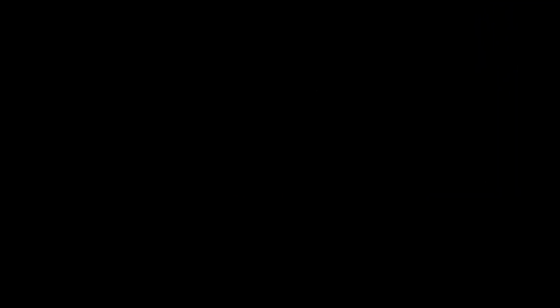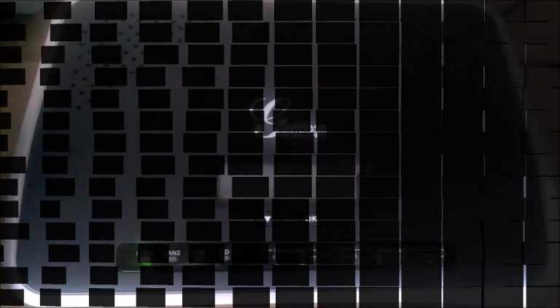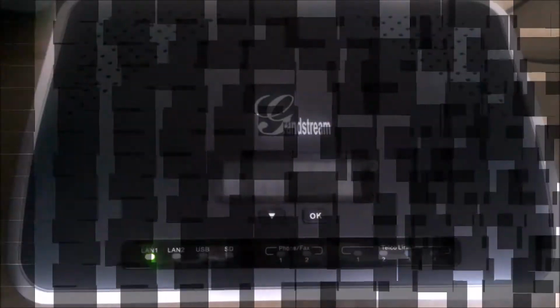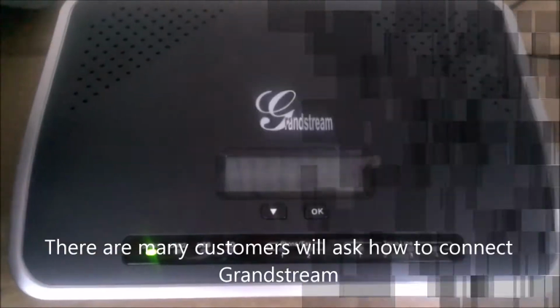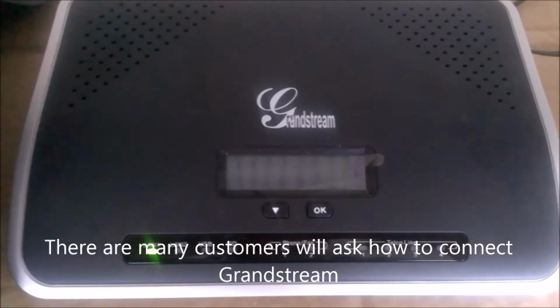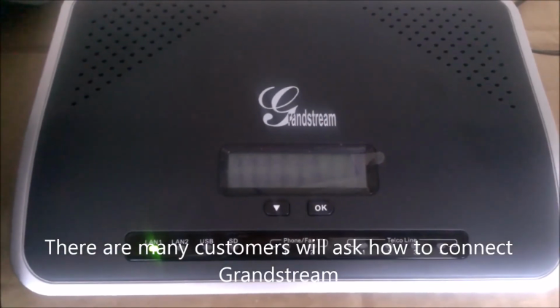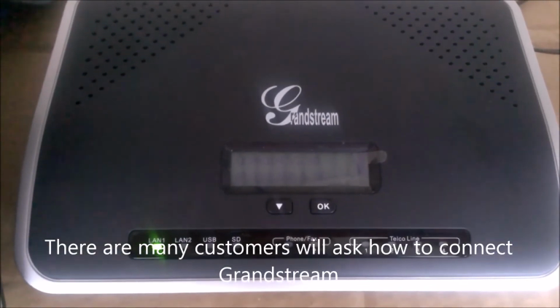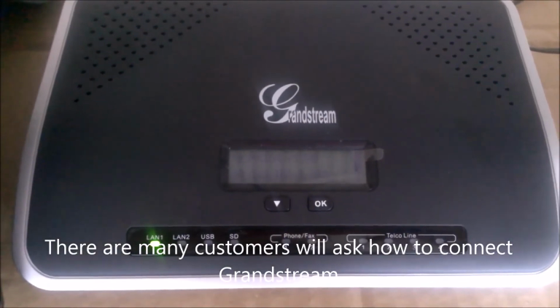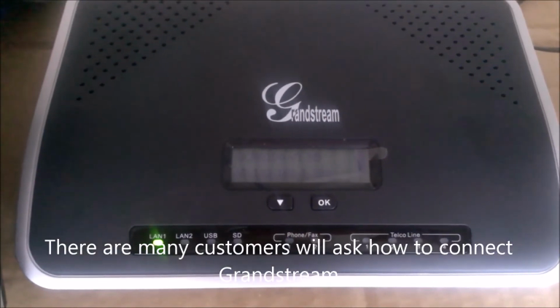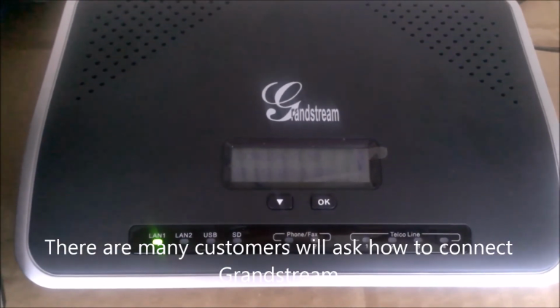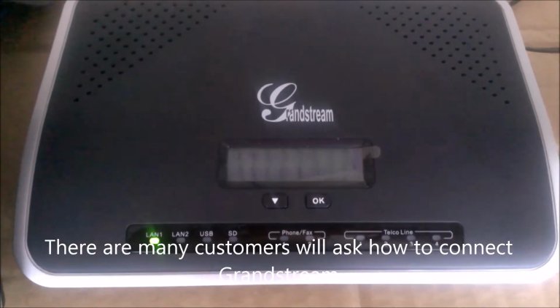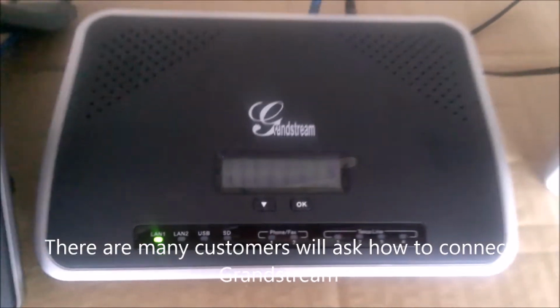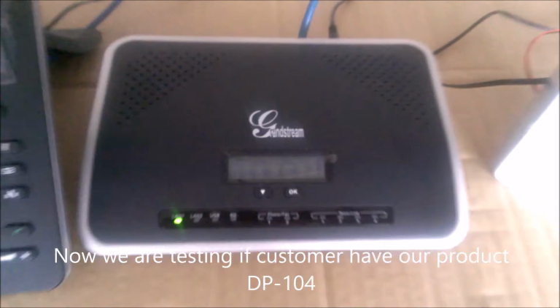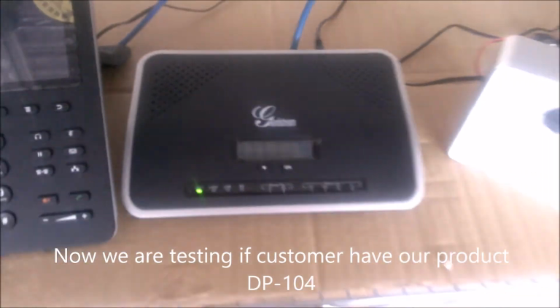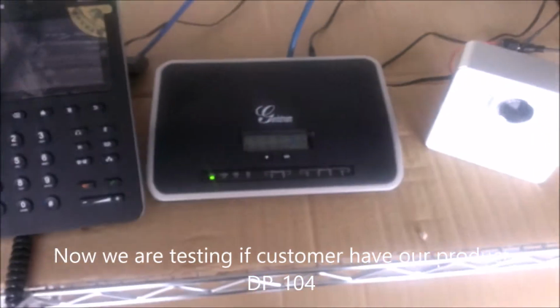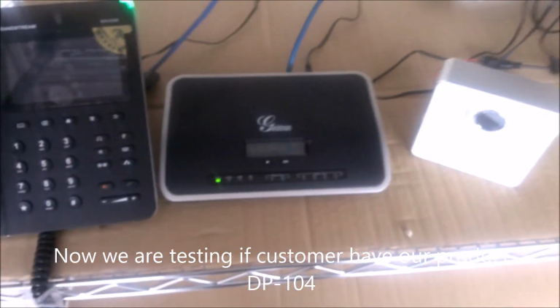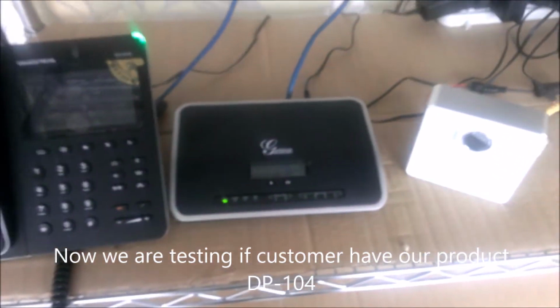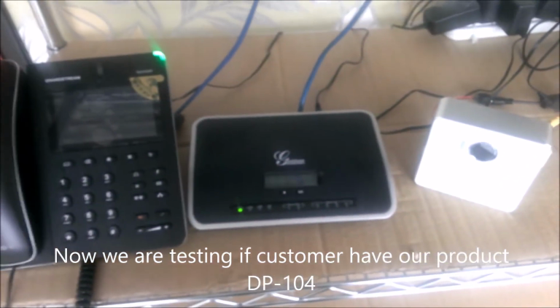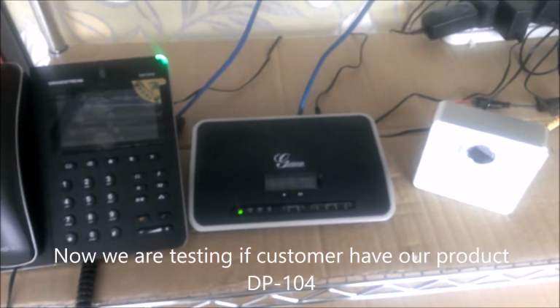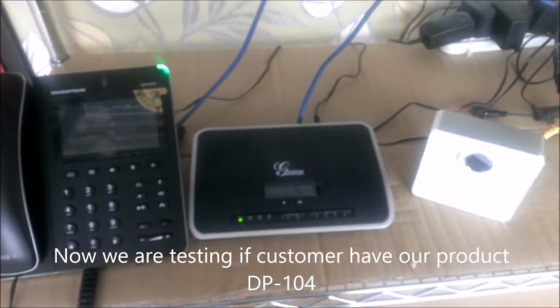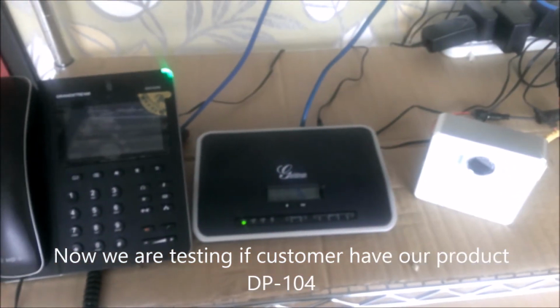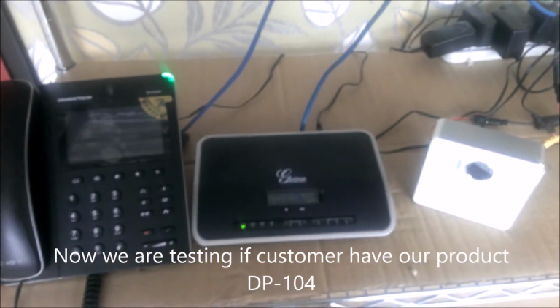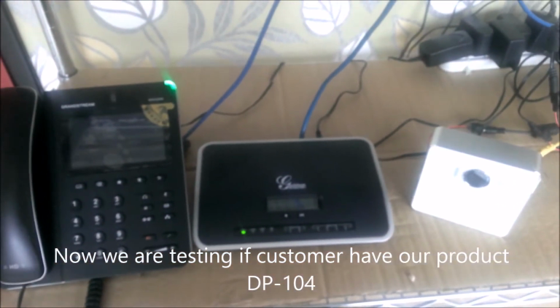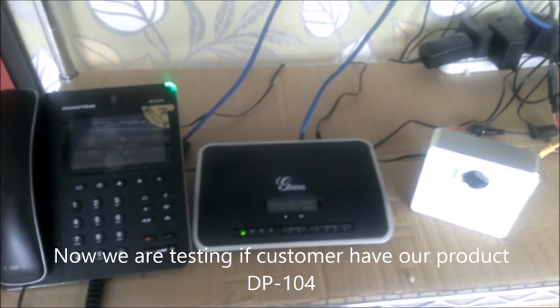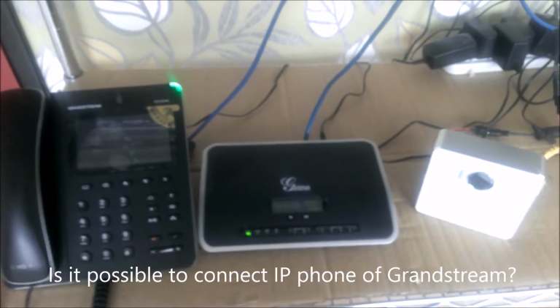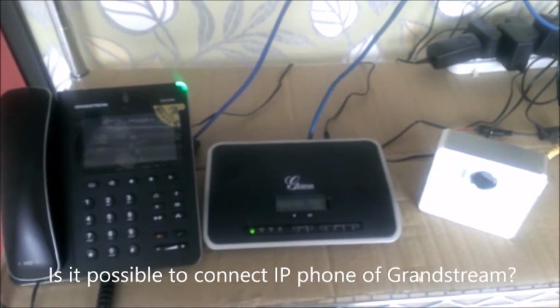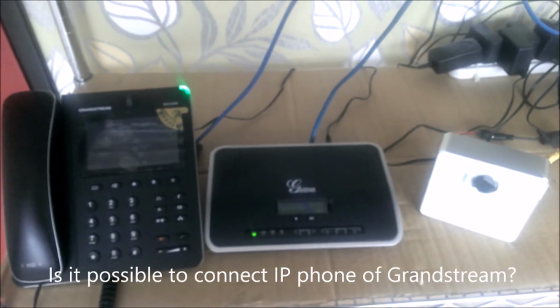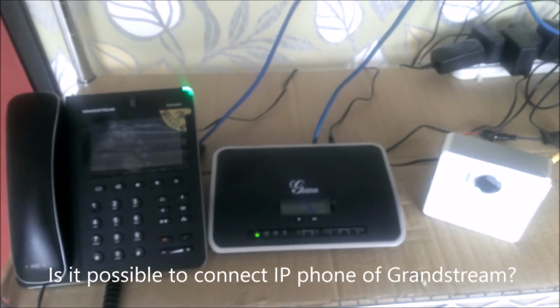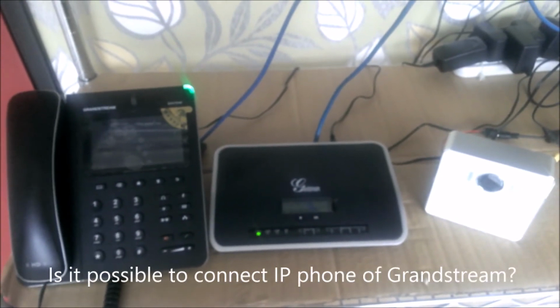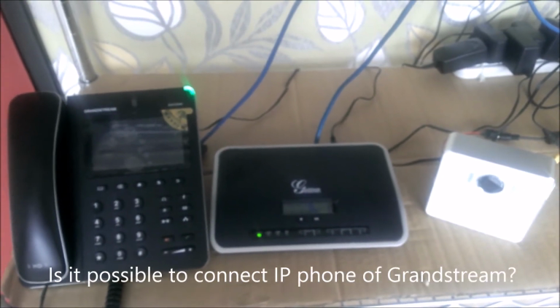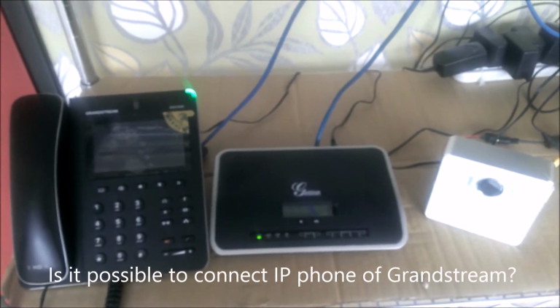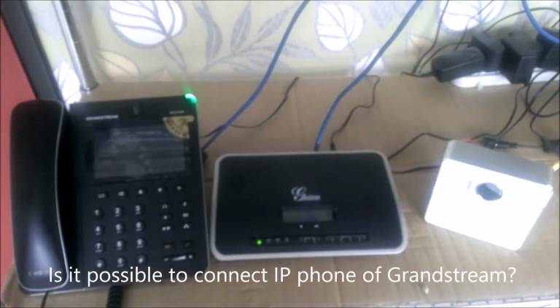Many customers ask how to connect Grandstream. We are testing if customers who have our product DP104 can connect it to an IP phone from Grandstream.